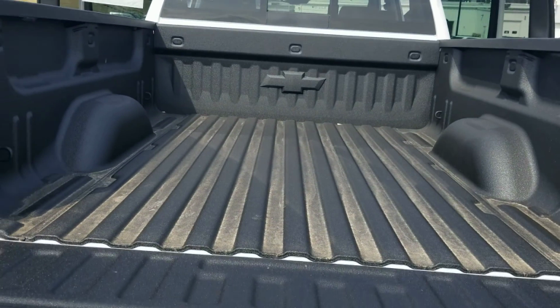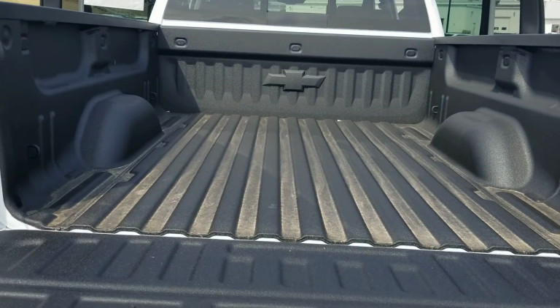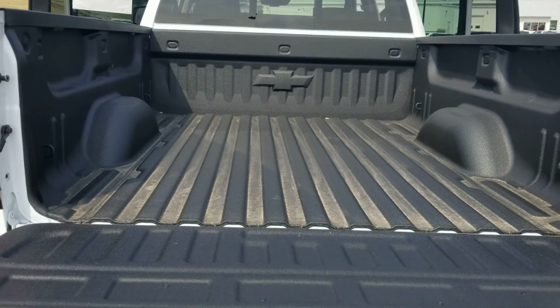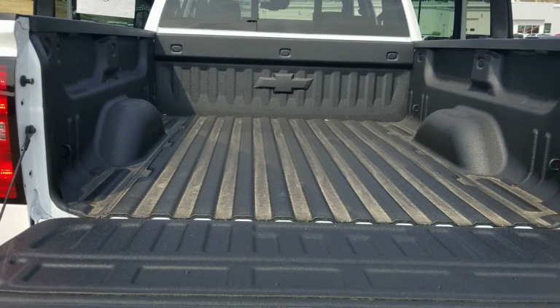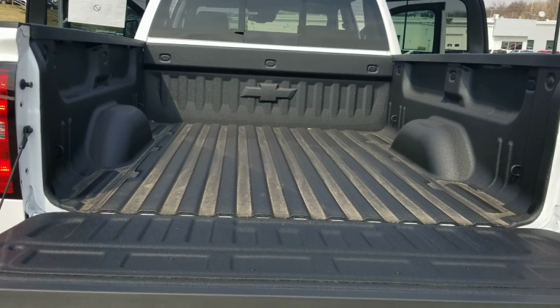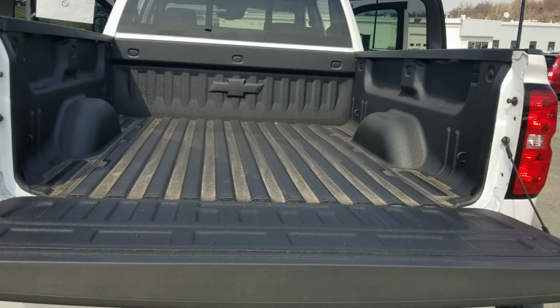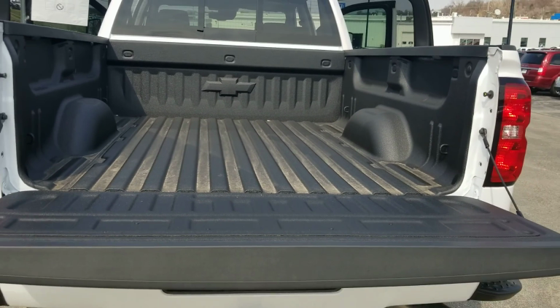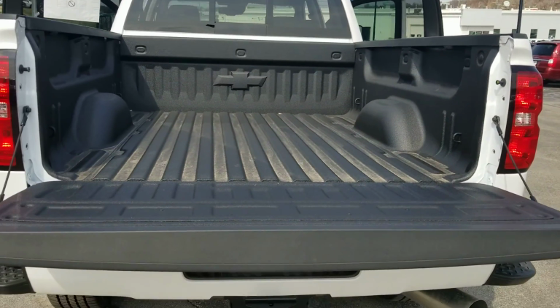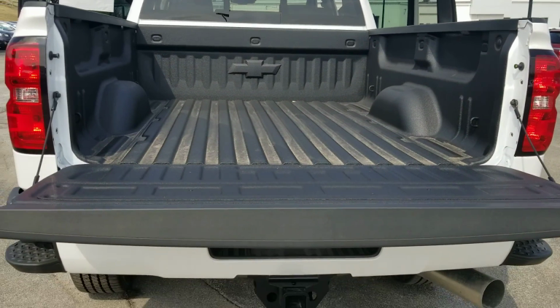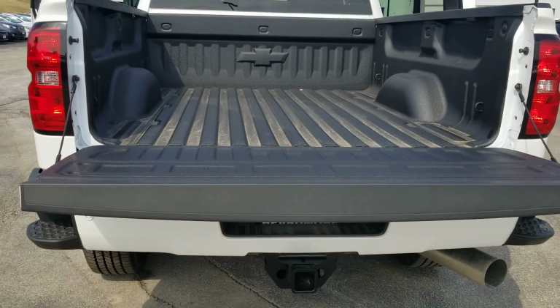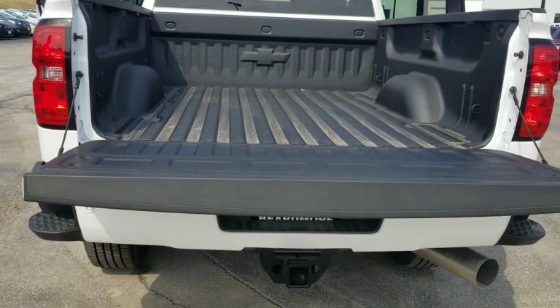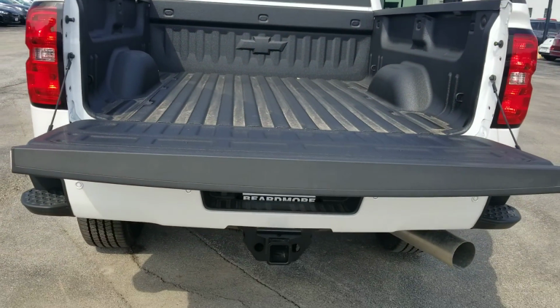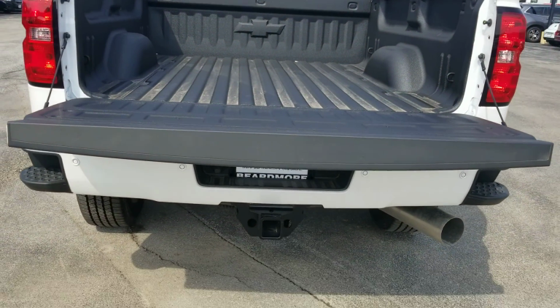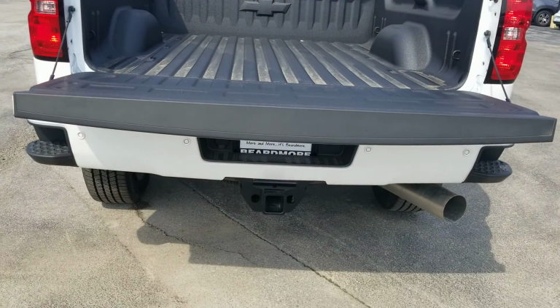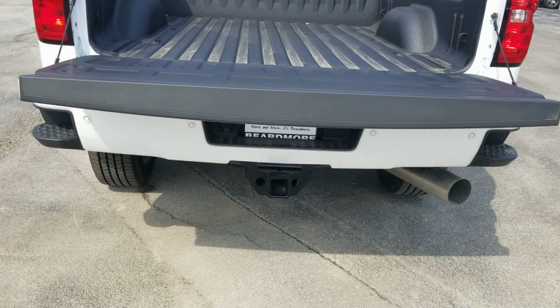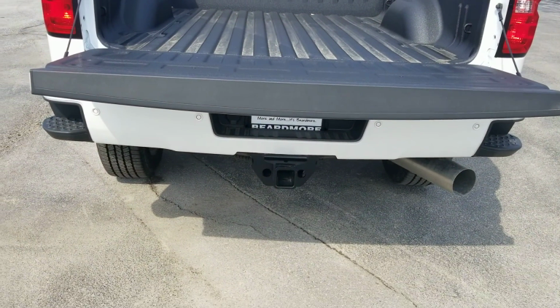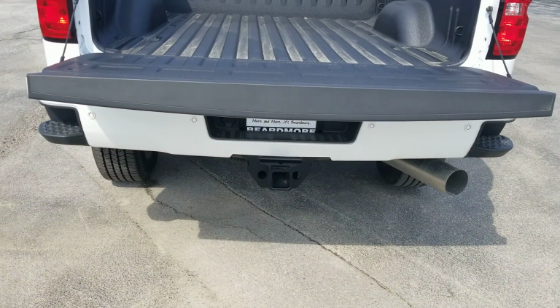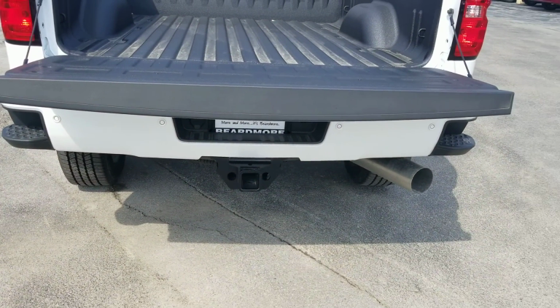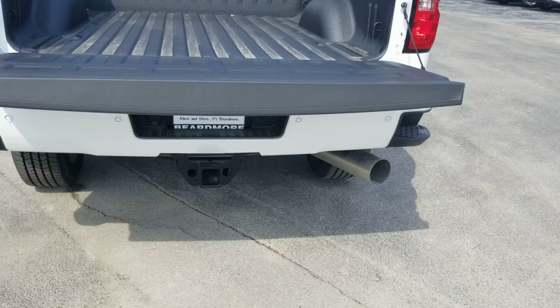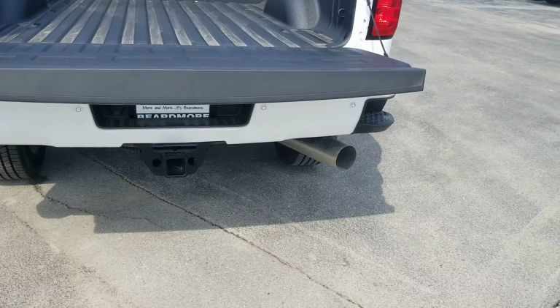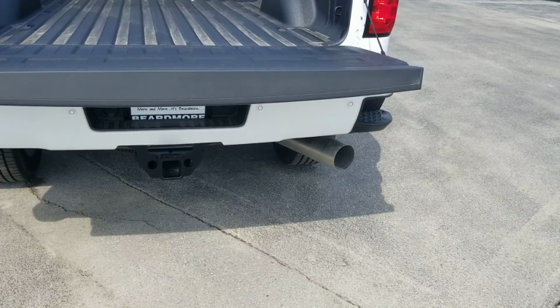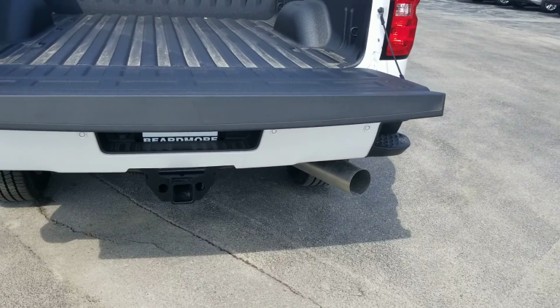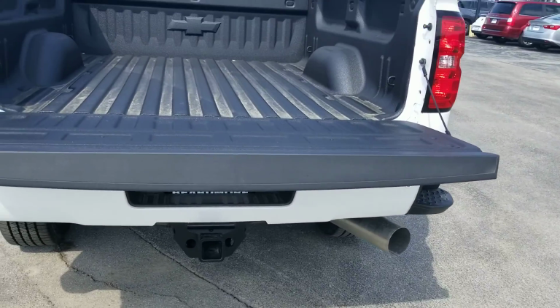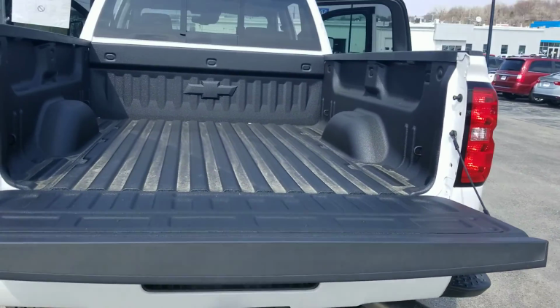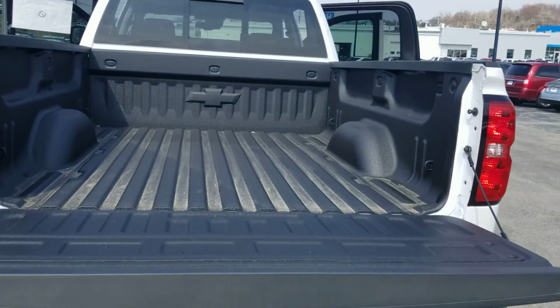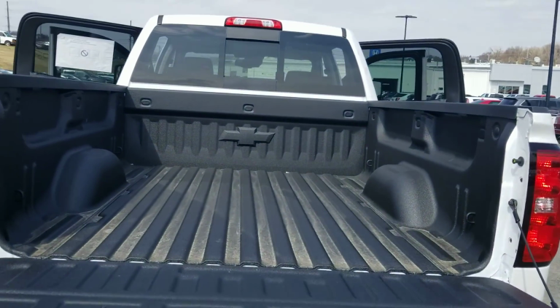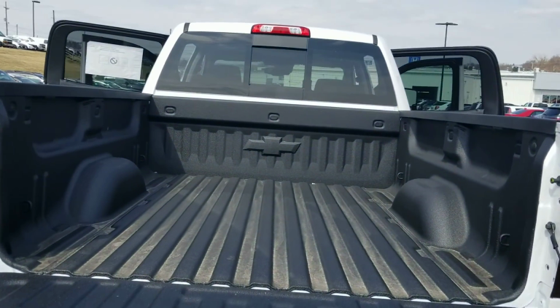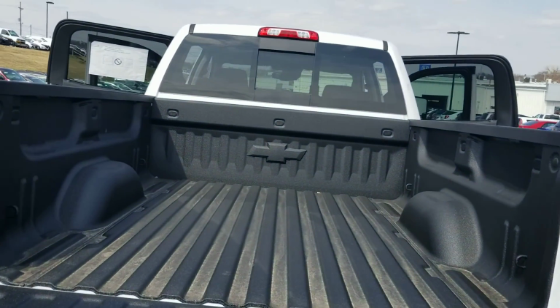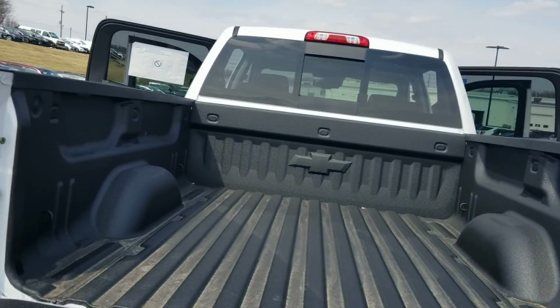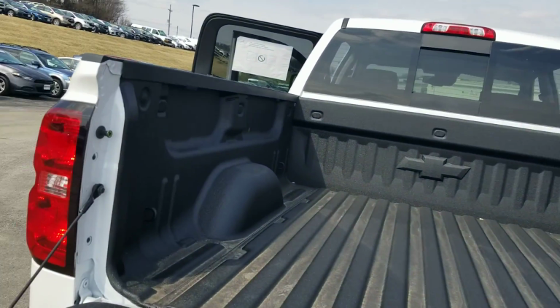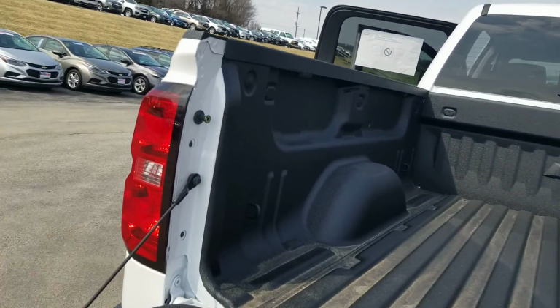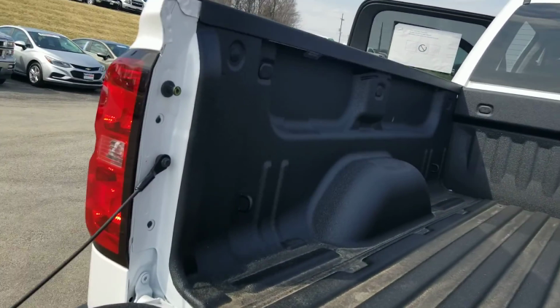Like that Chevy symbol right in the back of the bed. Hitch already on there. Look at that tailpipe. Nice truck.